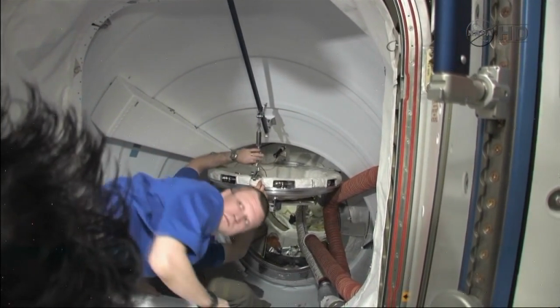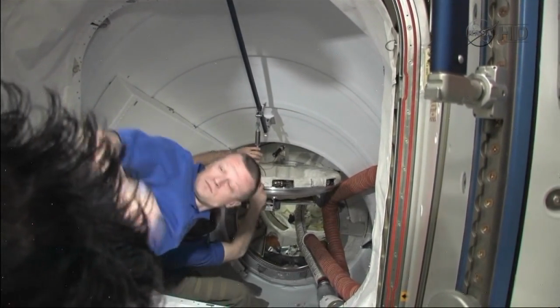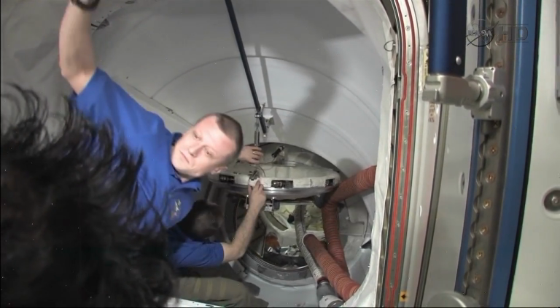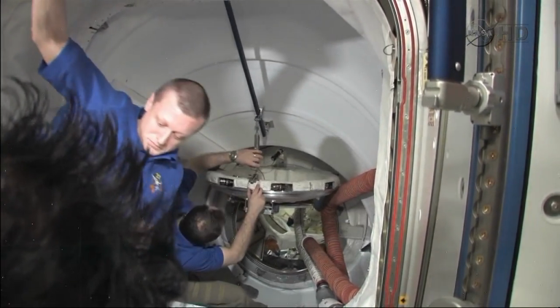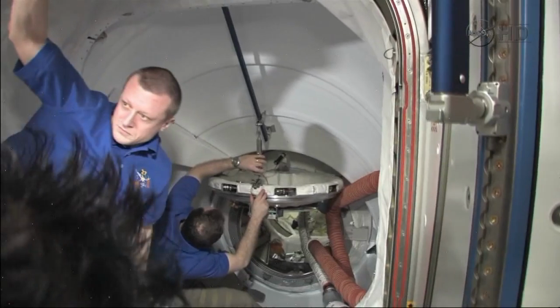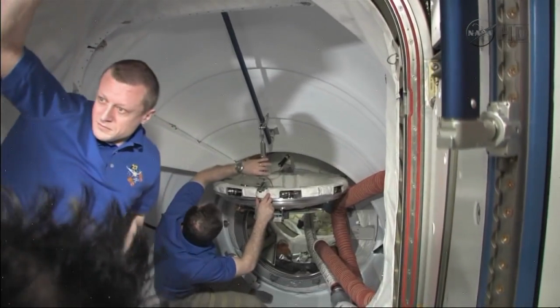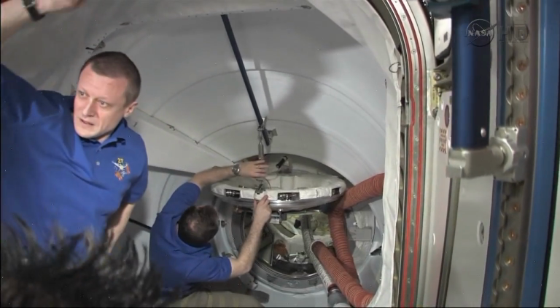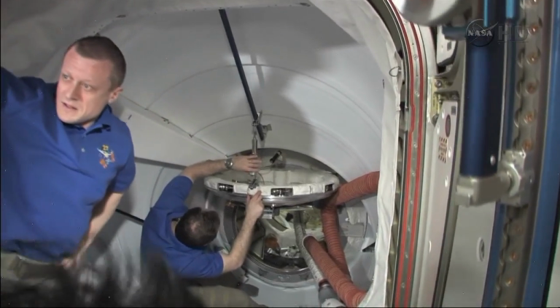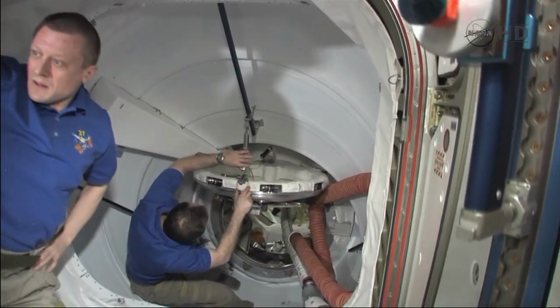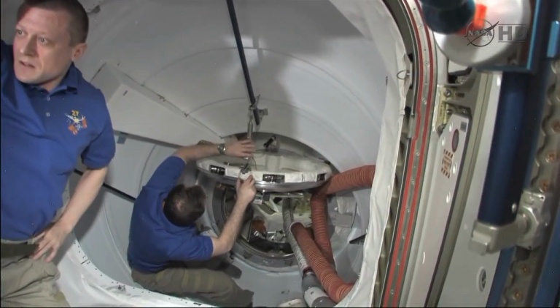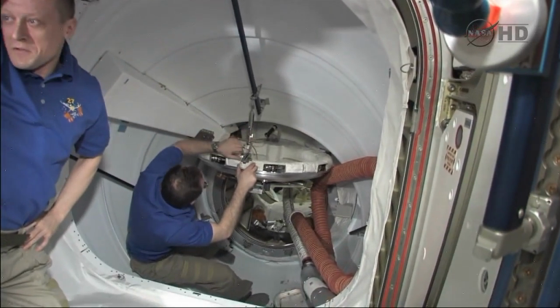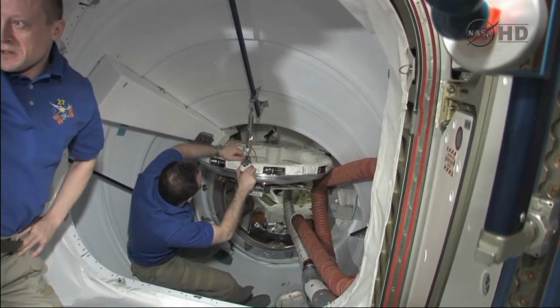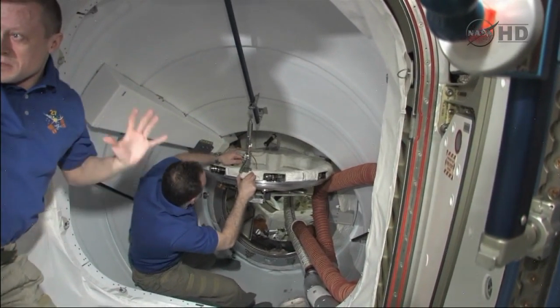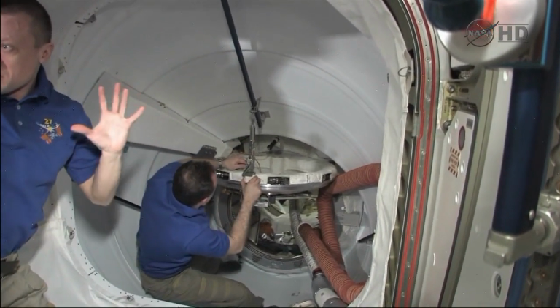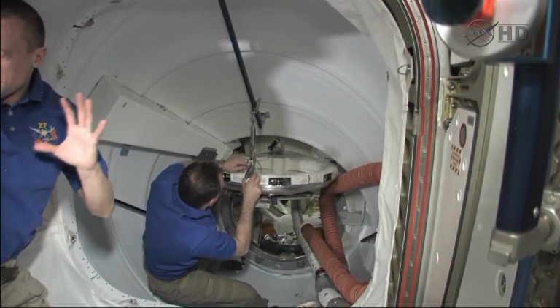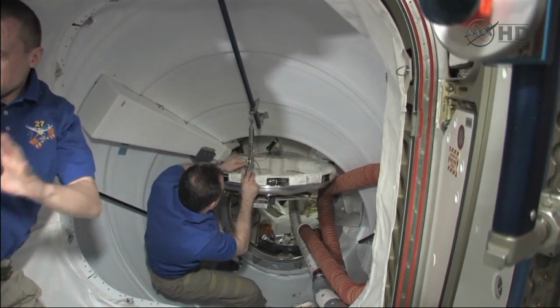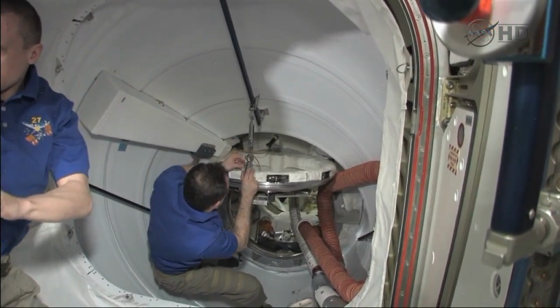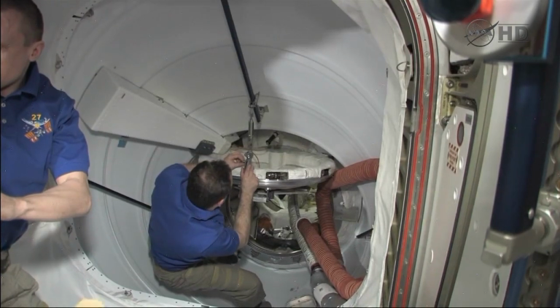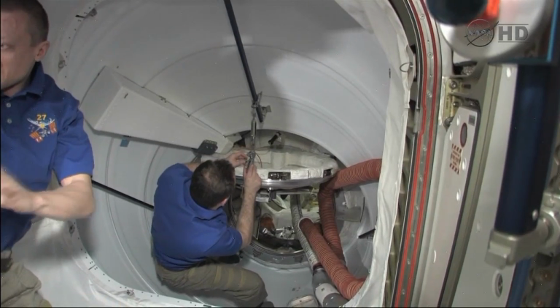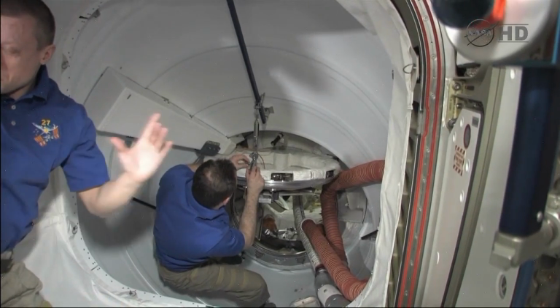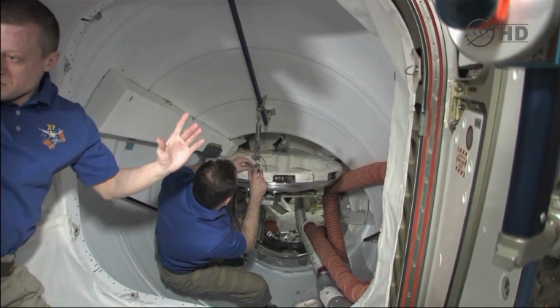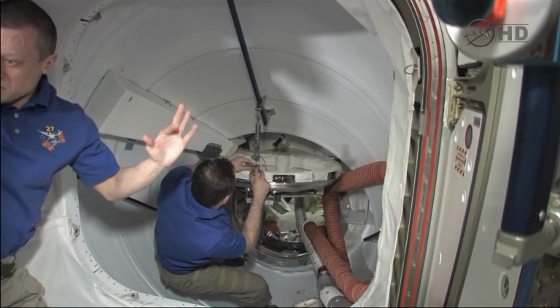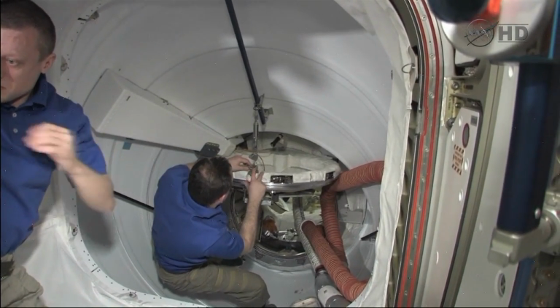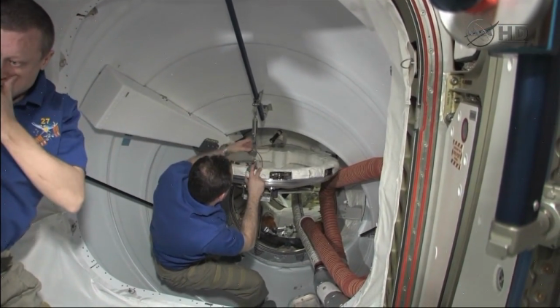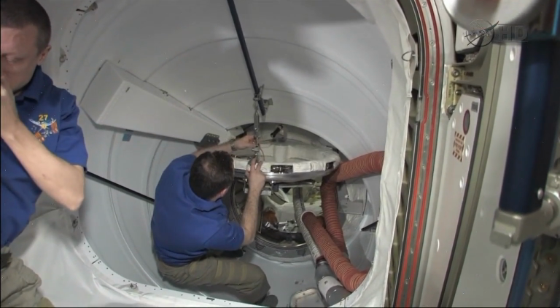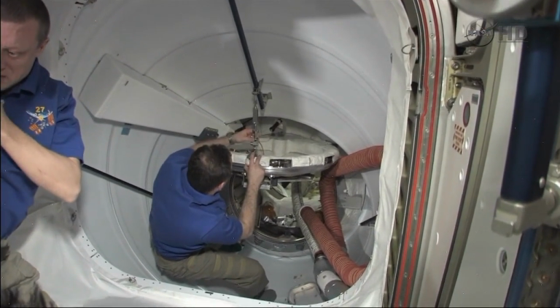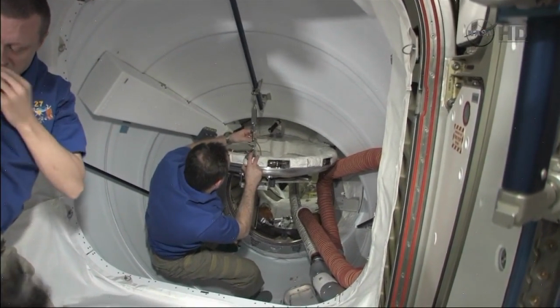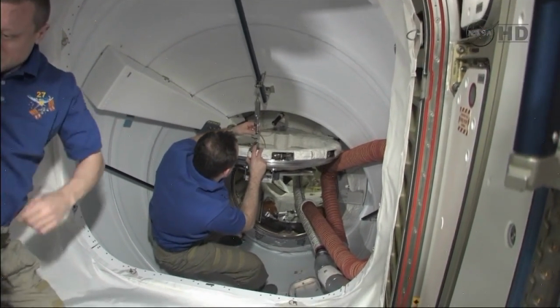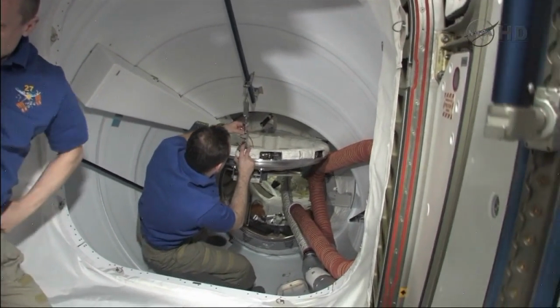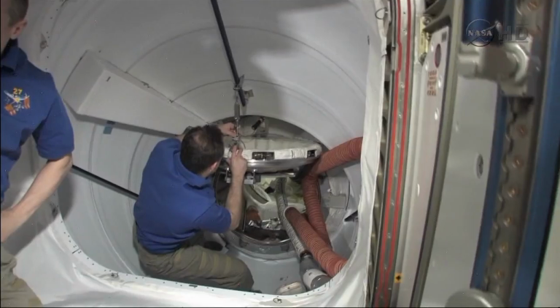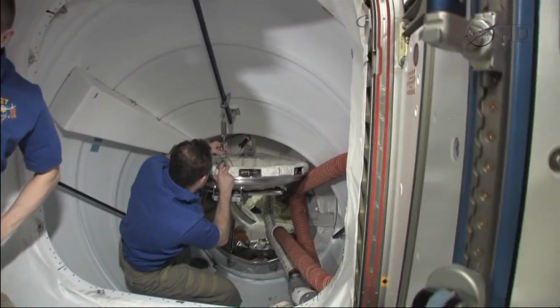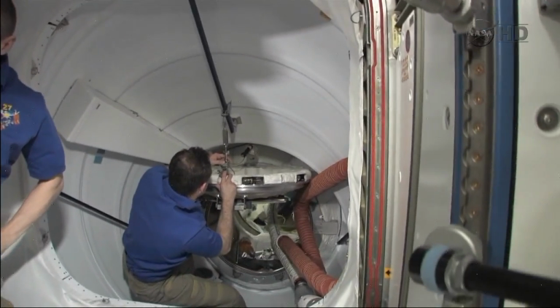Again, this is some high definition video that's being downlinked from the International Space Station. It was recorded earlier, immediately after the docking and arrival of Endeavour and its crew to the International Space Station.